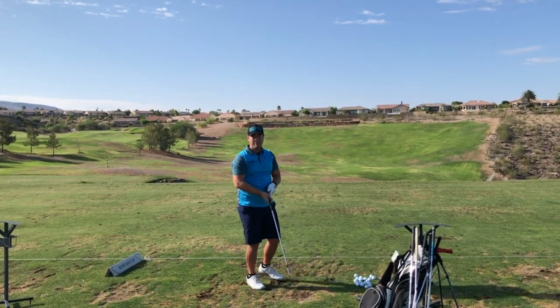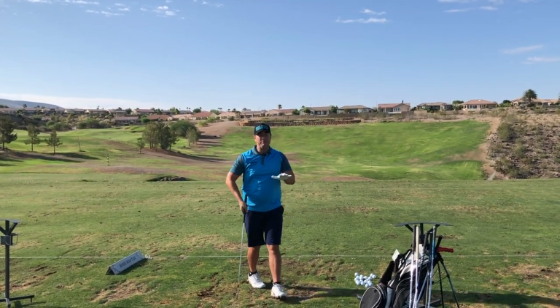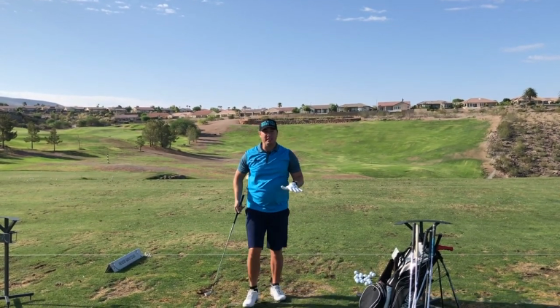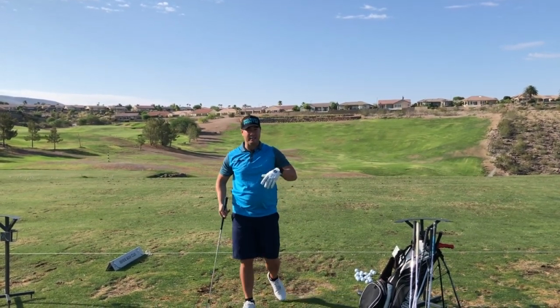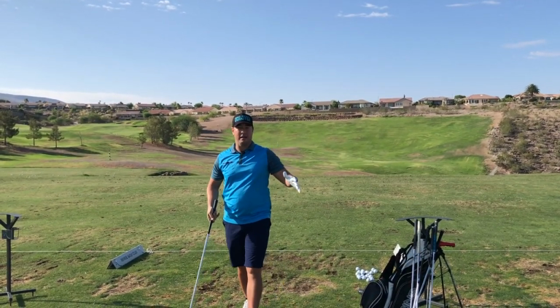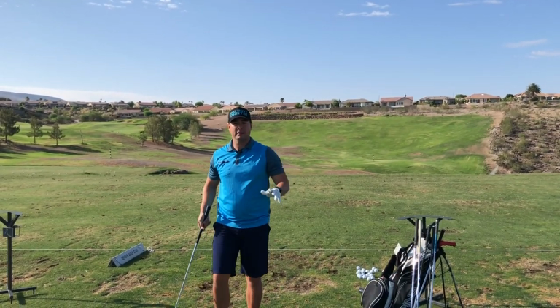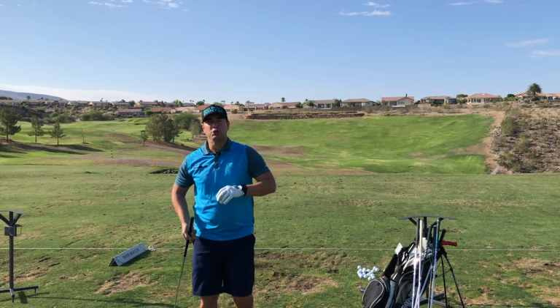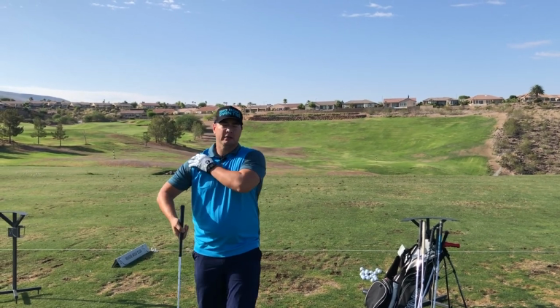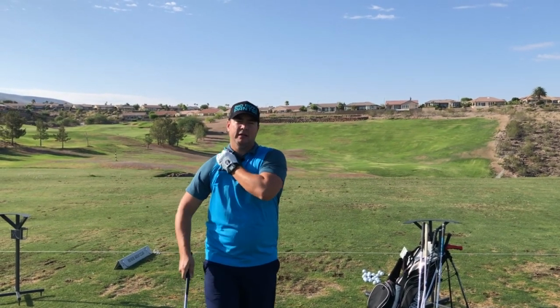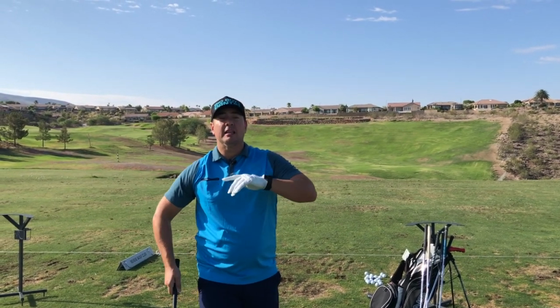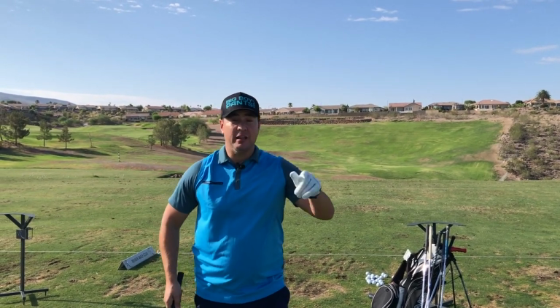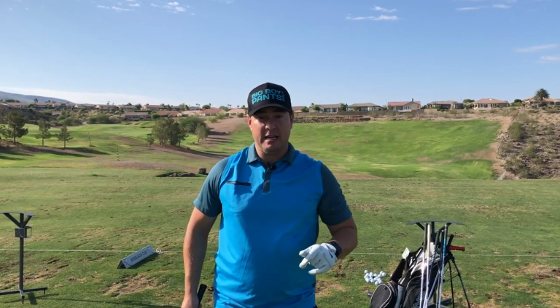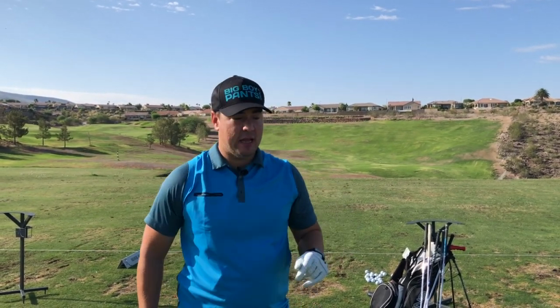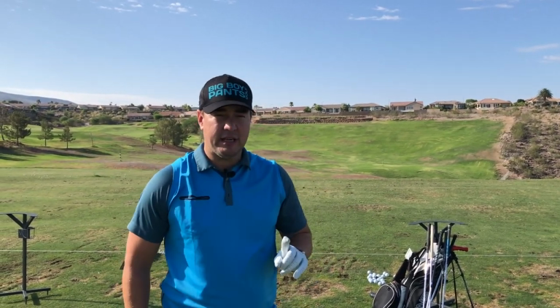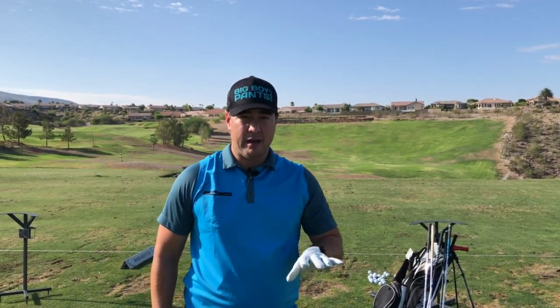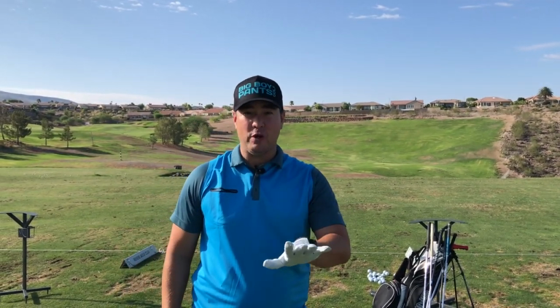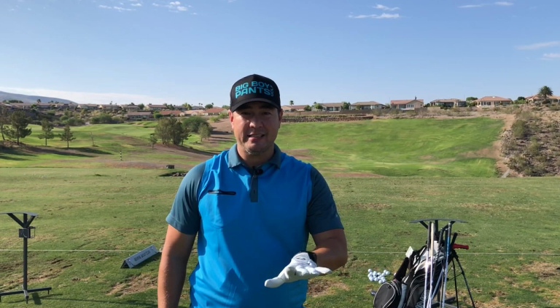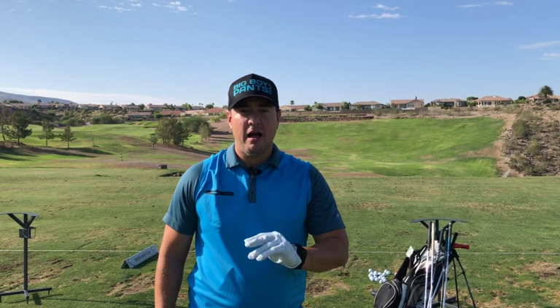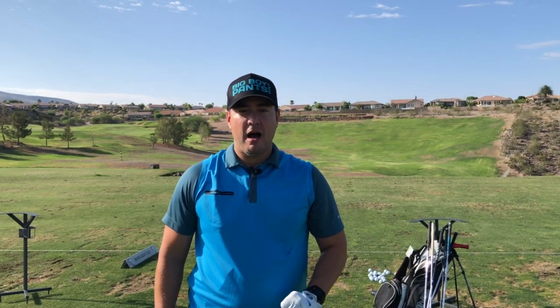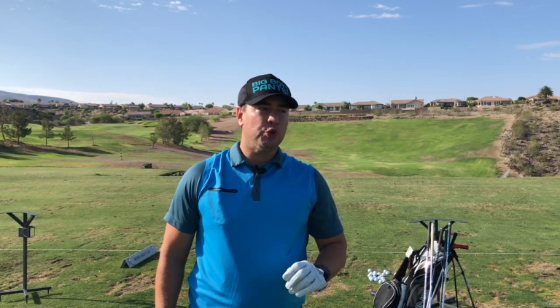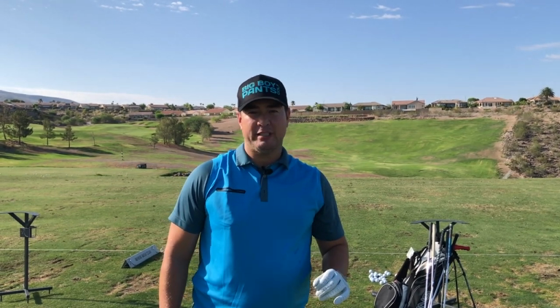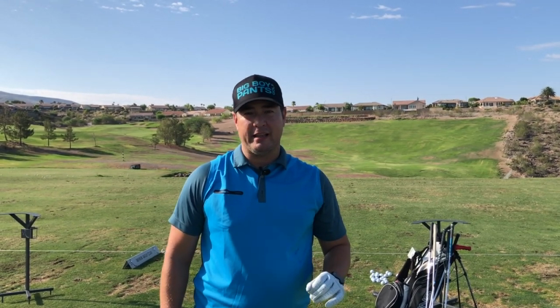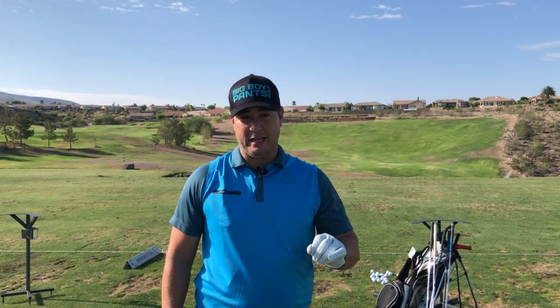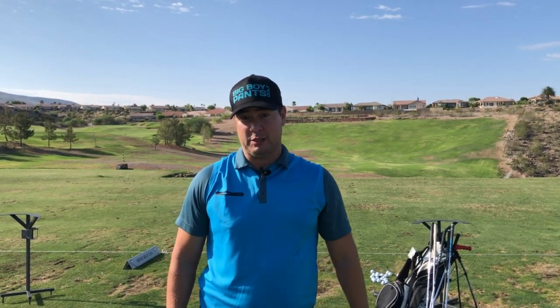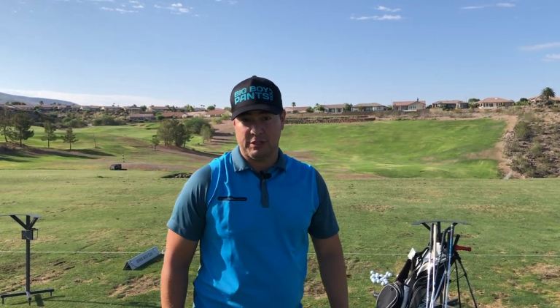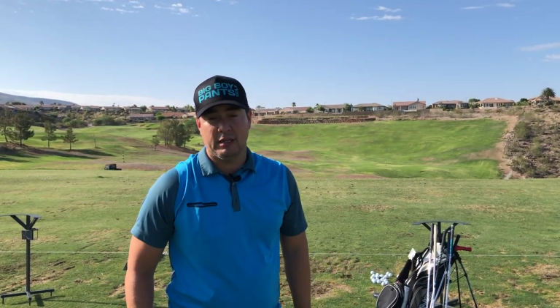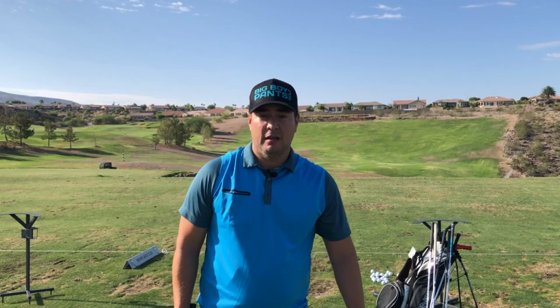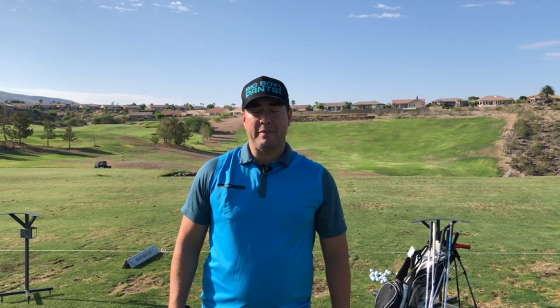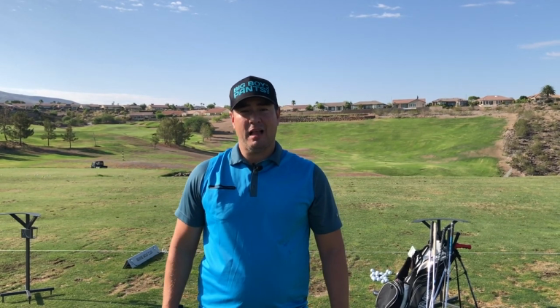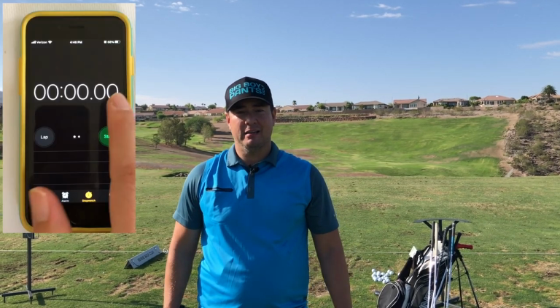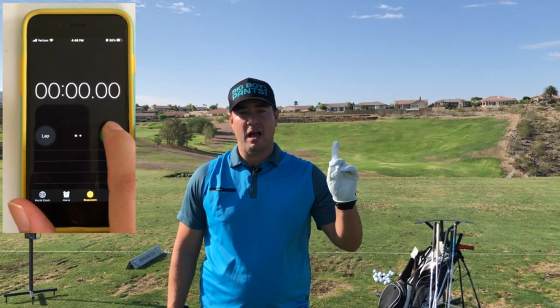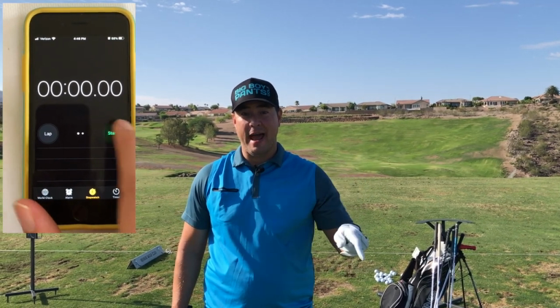I even posed at the end to eat up more time. Let's try another shot — this time I've got 40 seconds, I'm gonna do a little bit more dilly-dallying by taking a practice swing first. Begin the clock now.